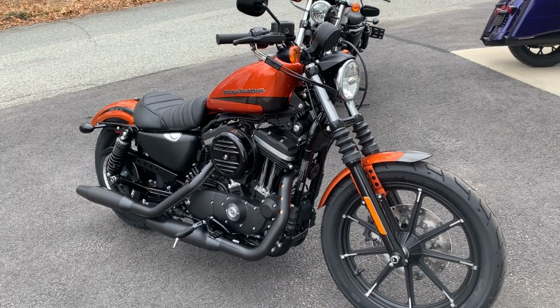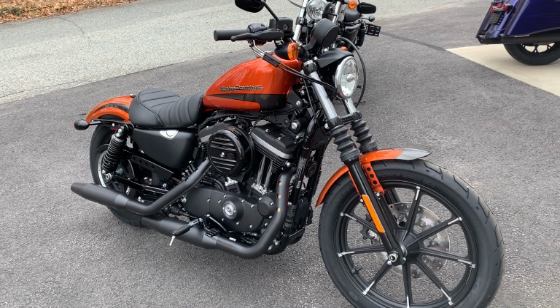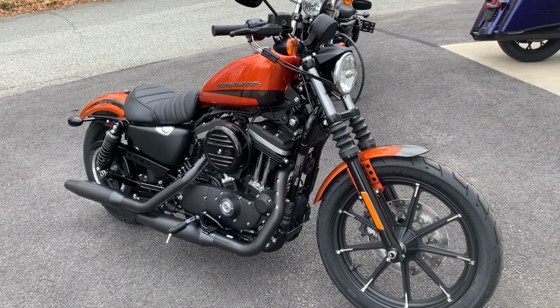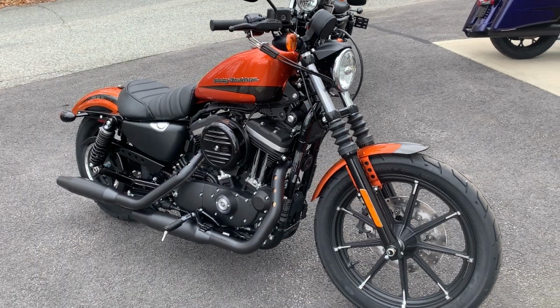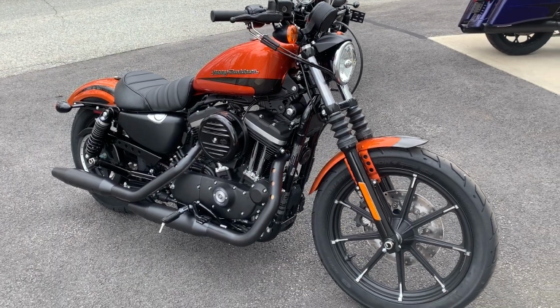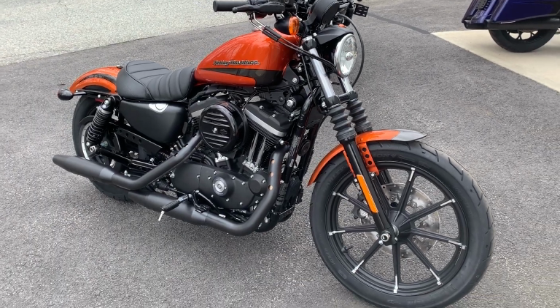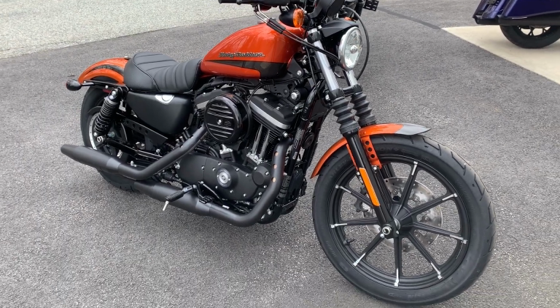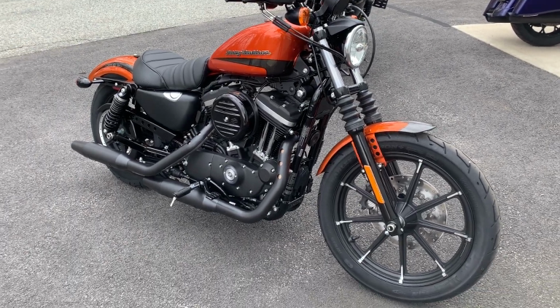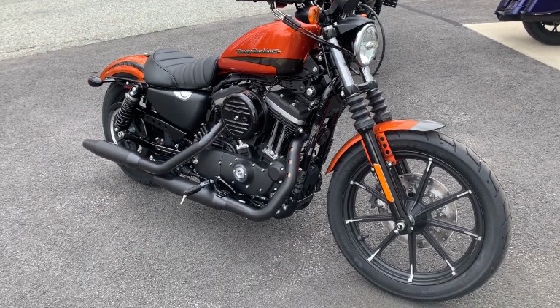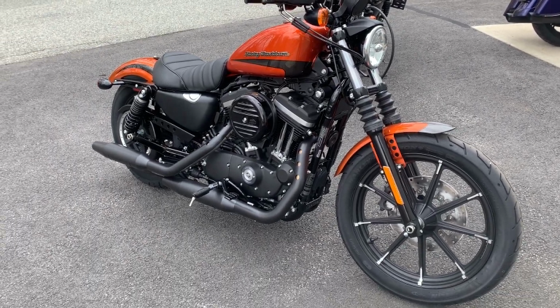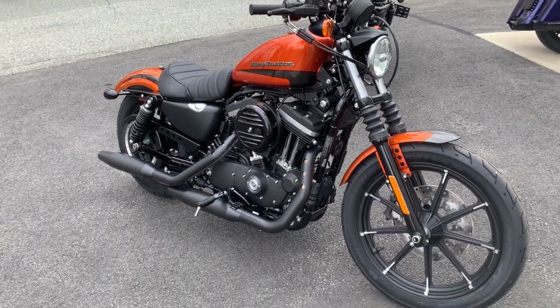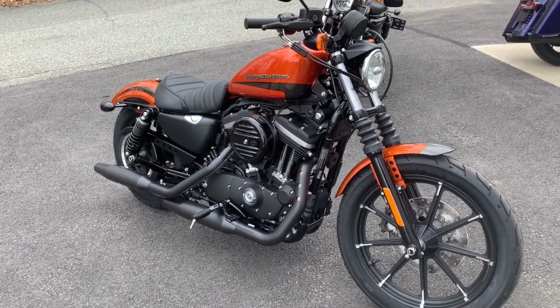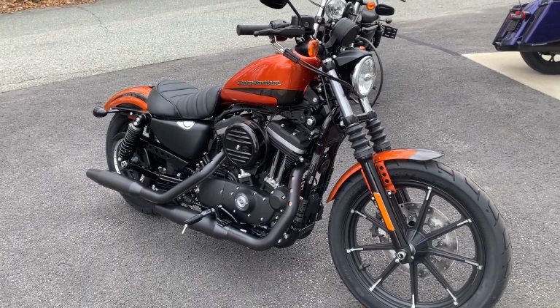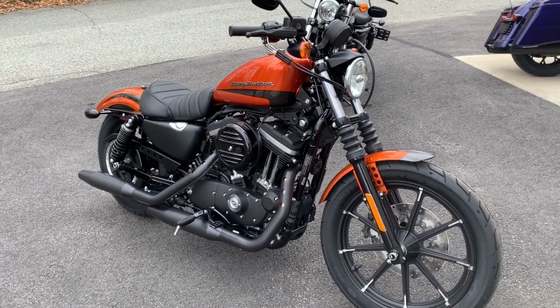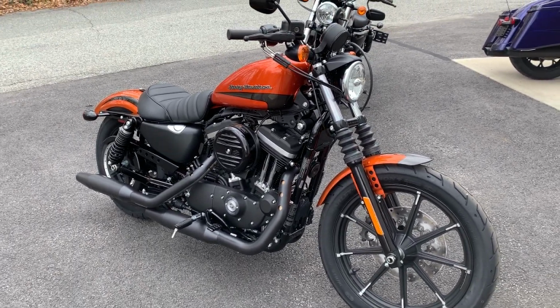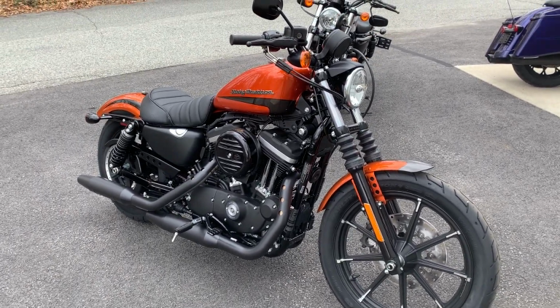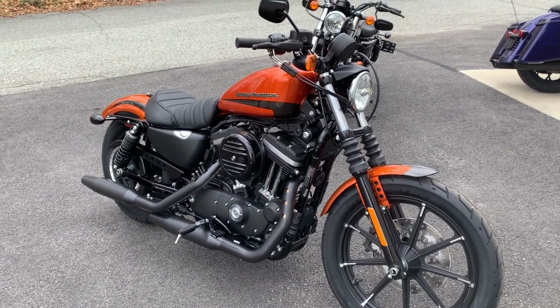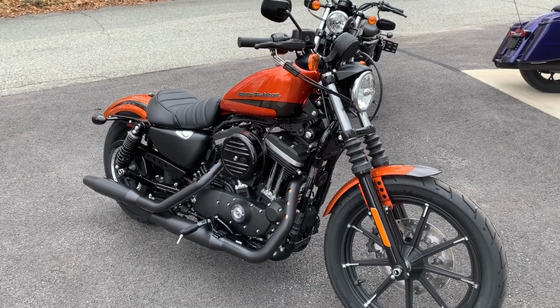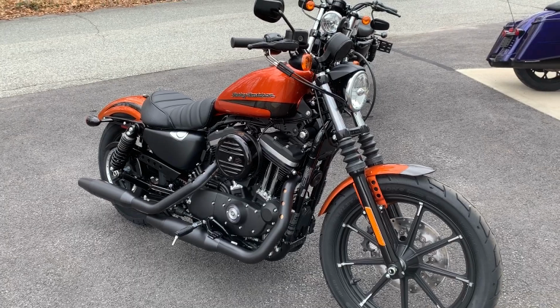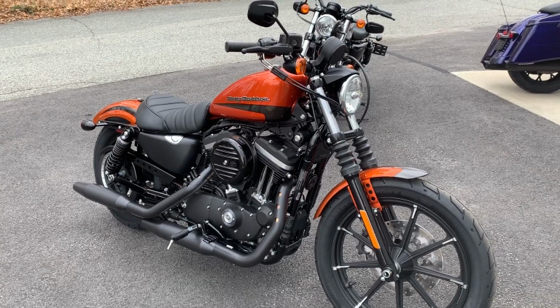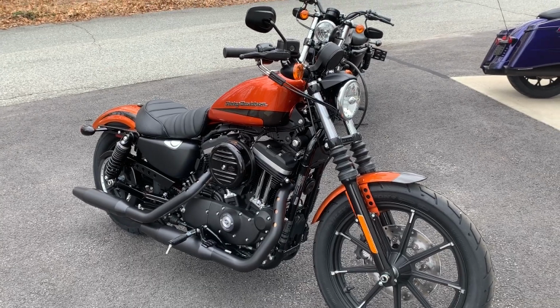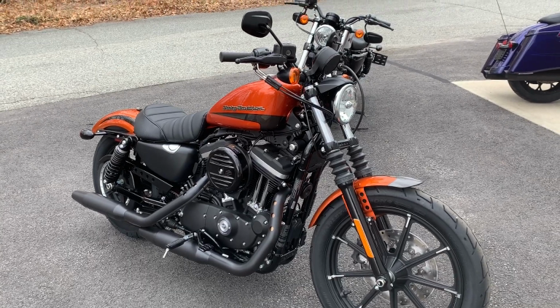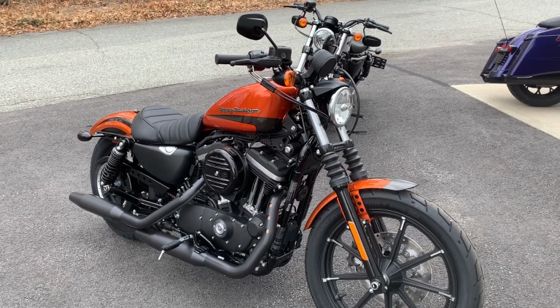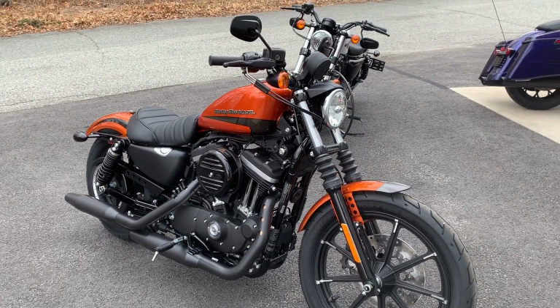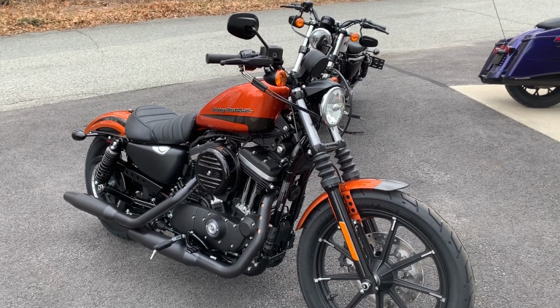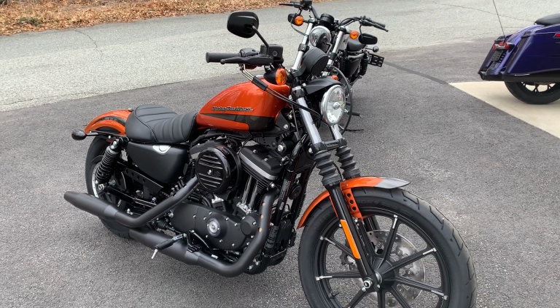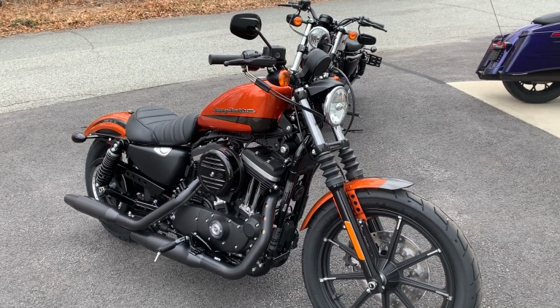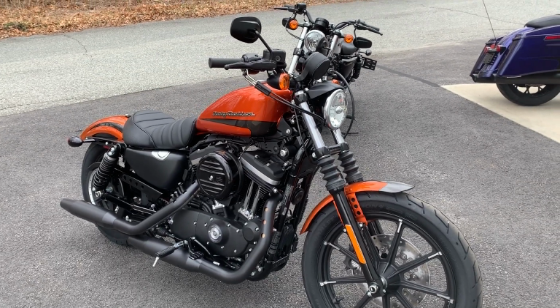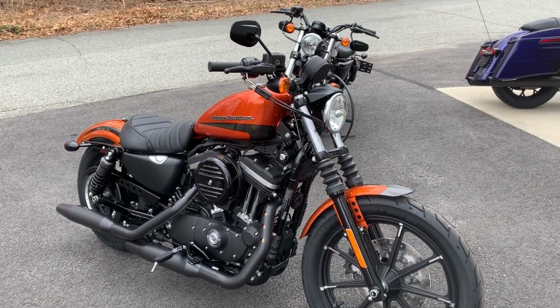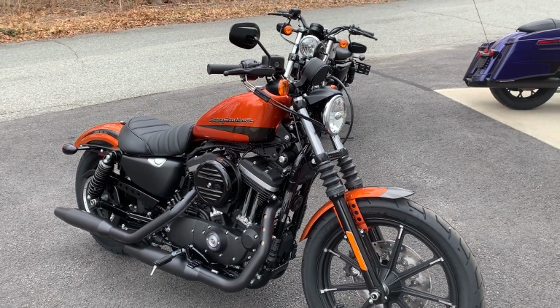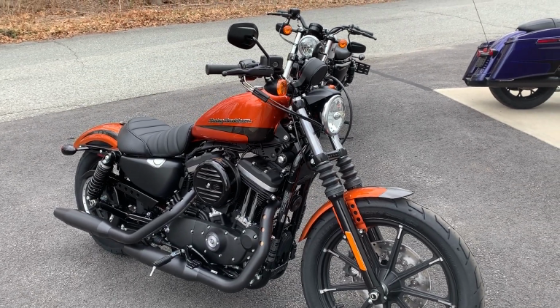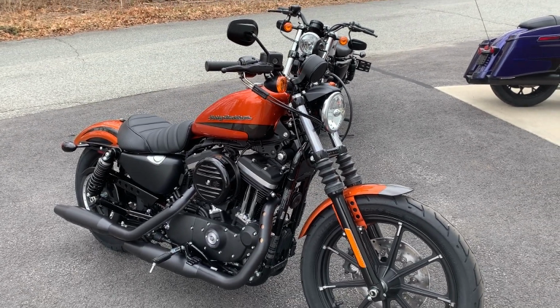What's up guys, Dana from Ocean State Harley-Davidson outside with this 2020 Harley-Davidson Sportster Iron 883 in scorched orange and silver flux.